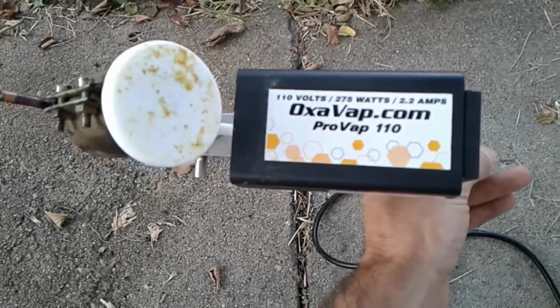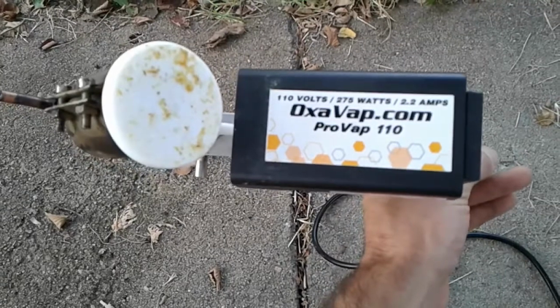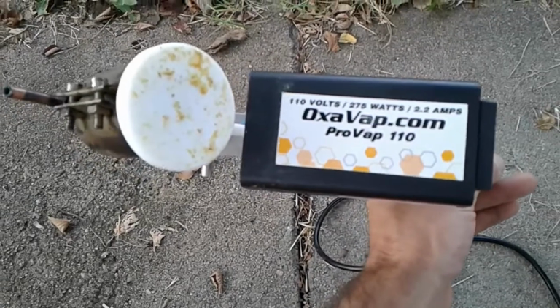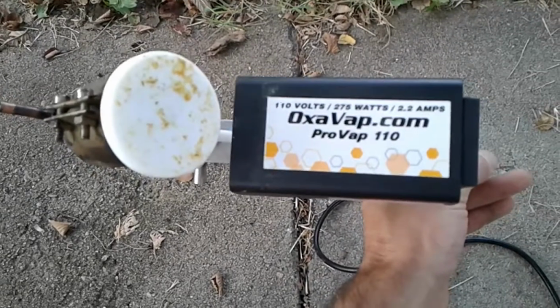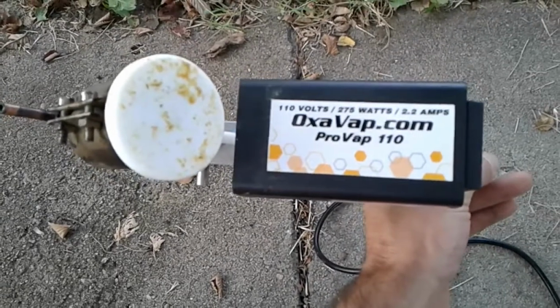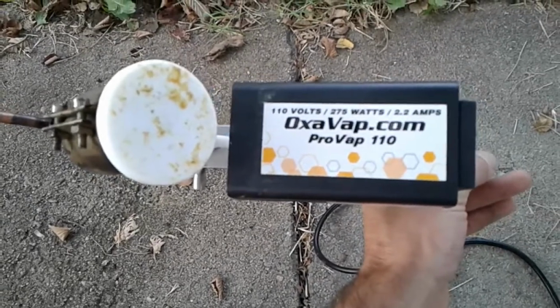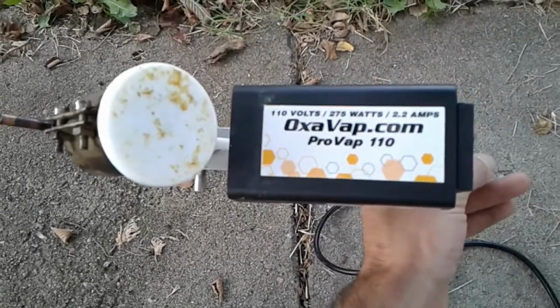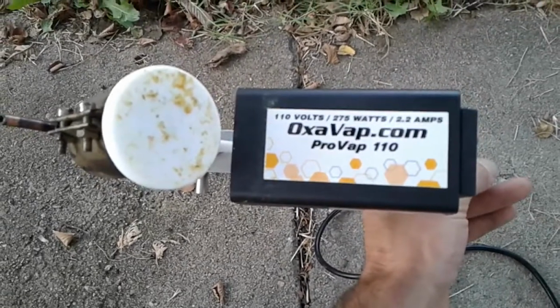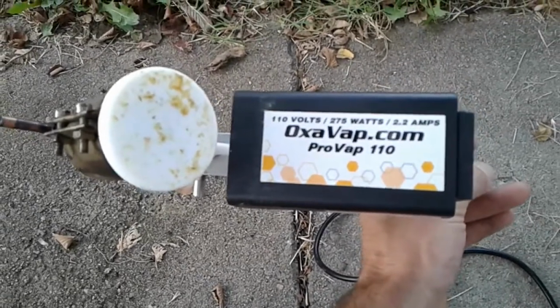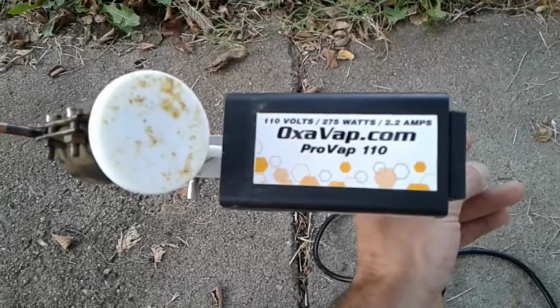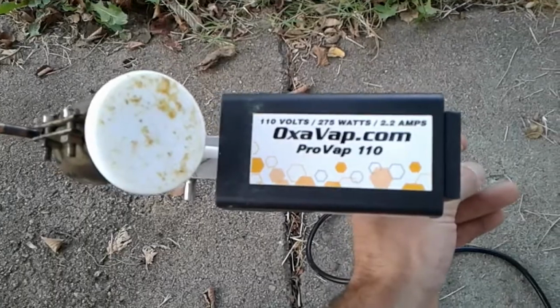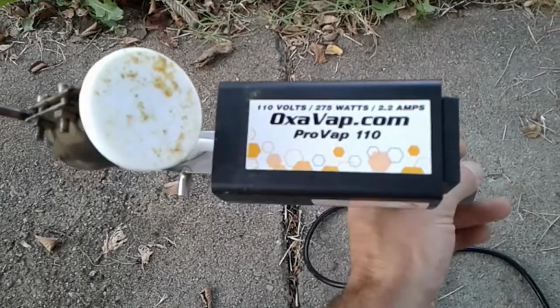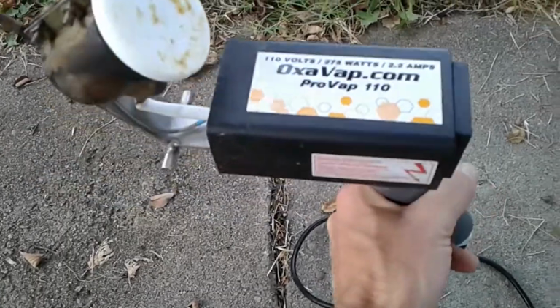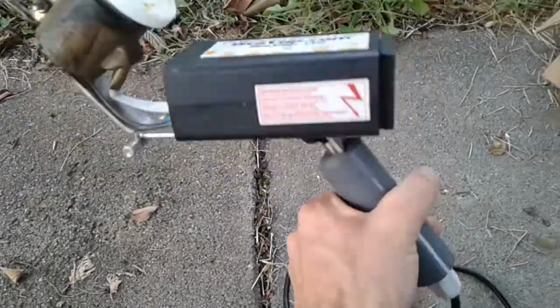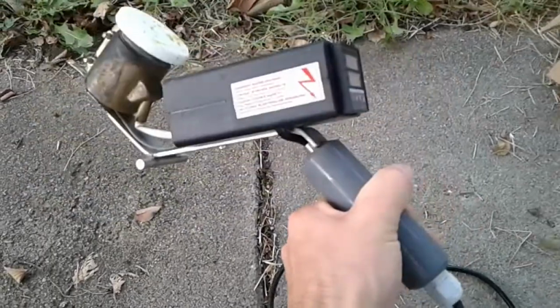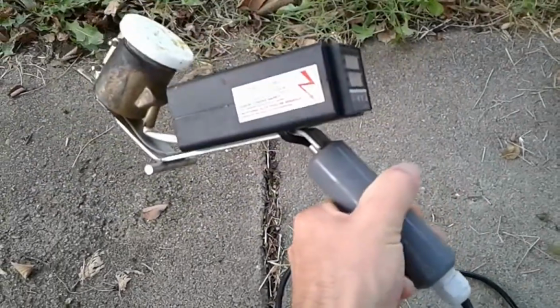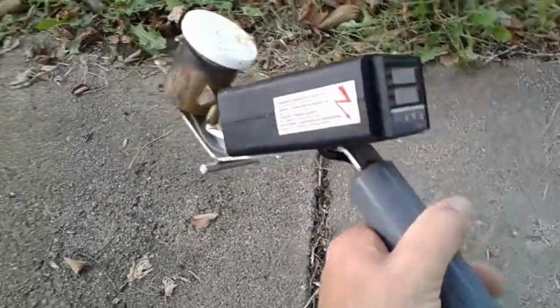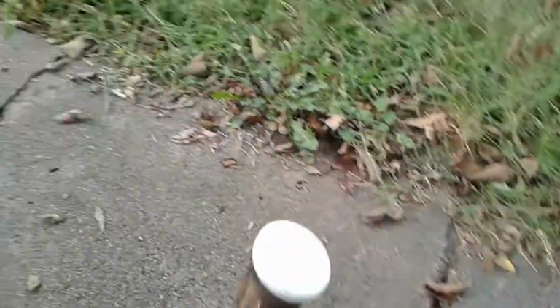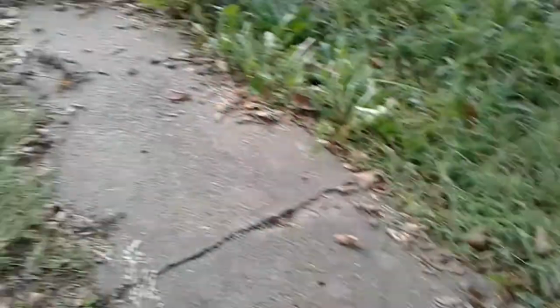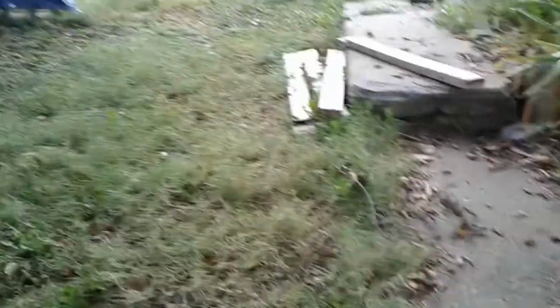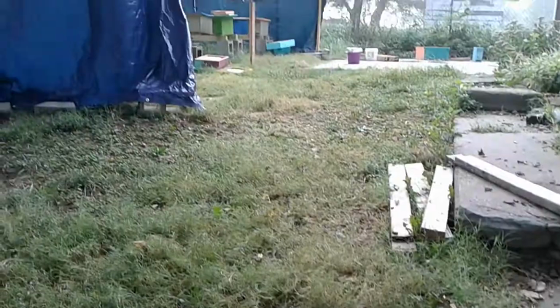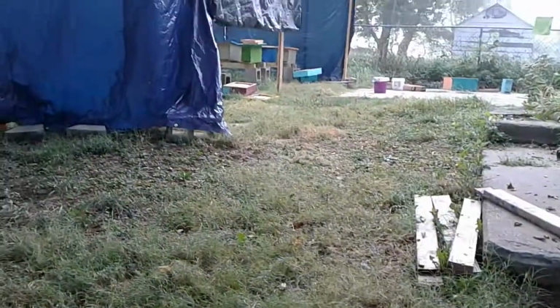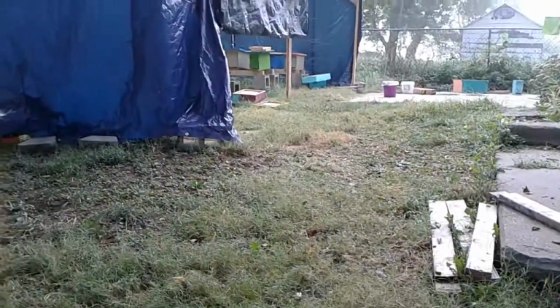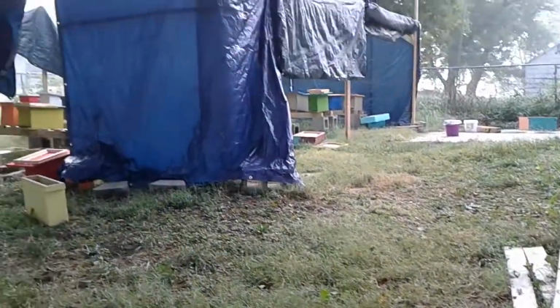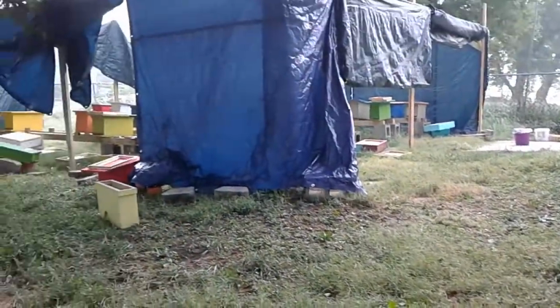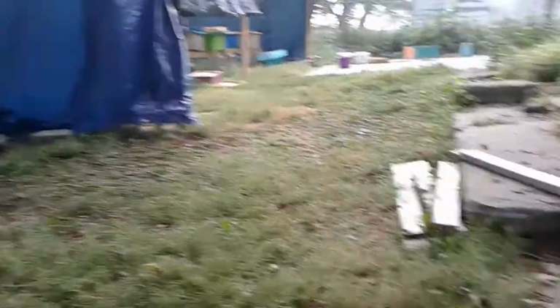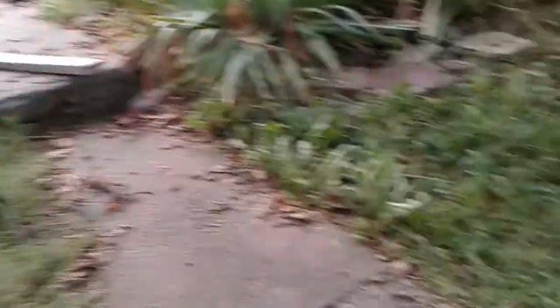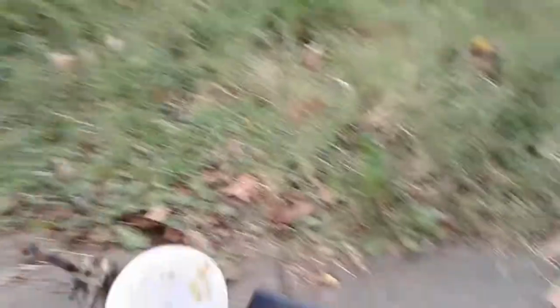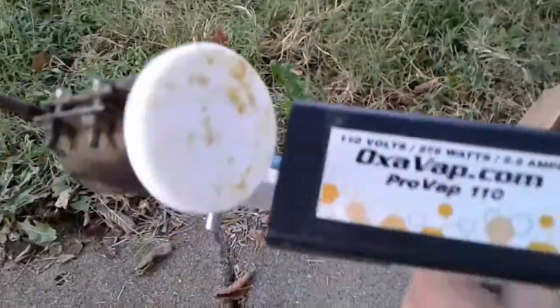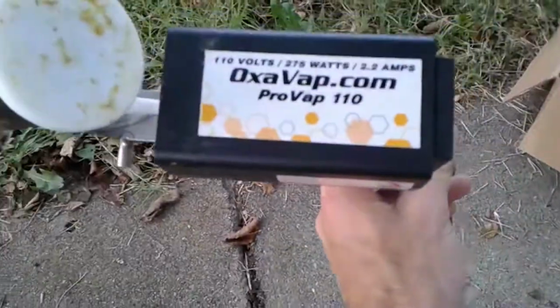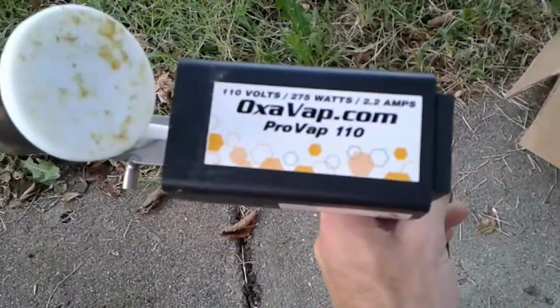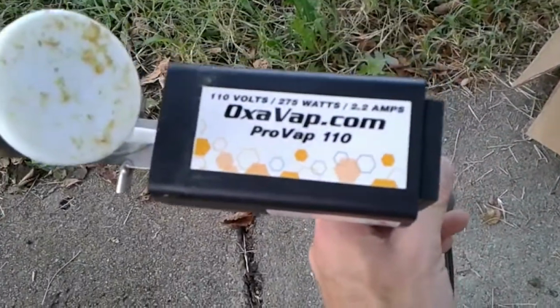Good morning, this is Sean Govan at Honeydrop Farm. I'm treating for varroa mites in my apiary right over there, and I'm using oxalic acid with the Provape 110.